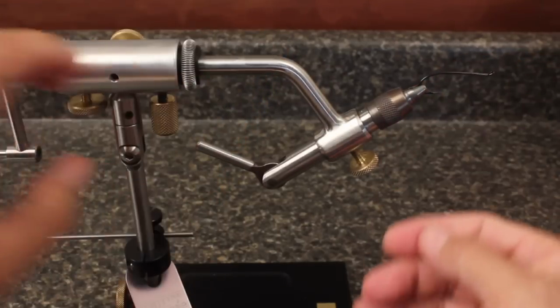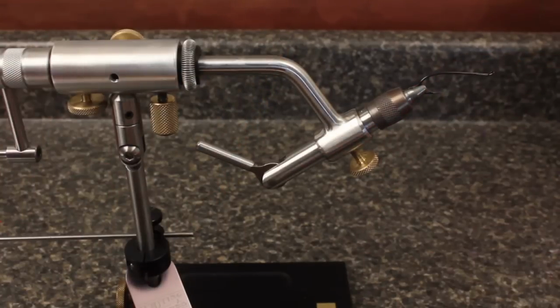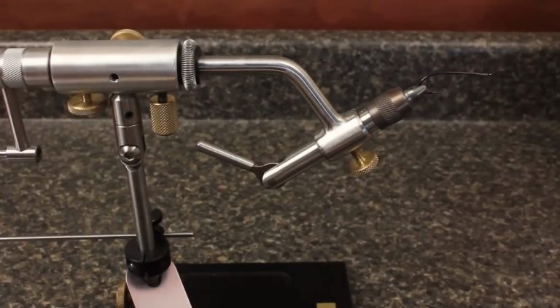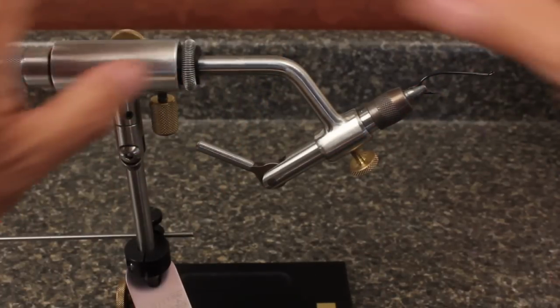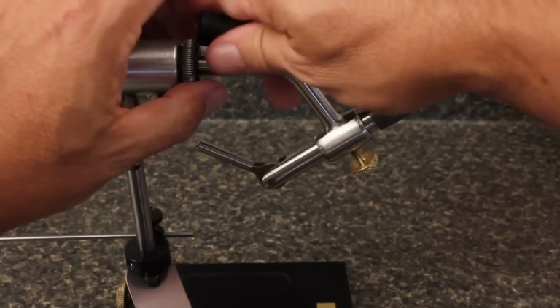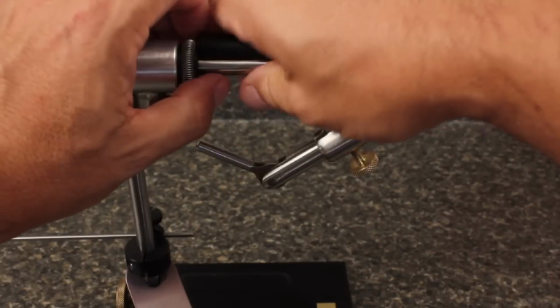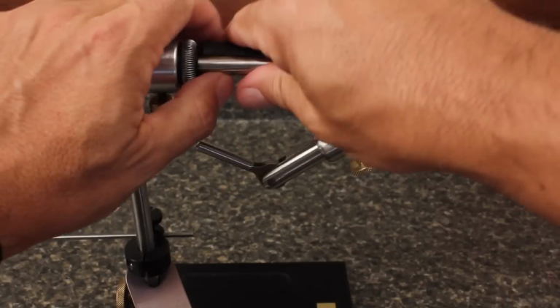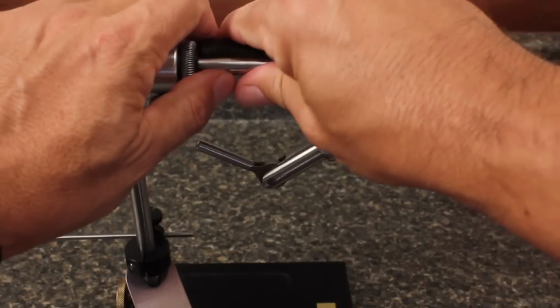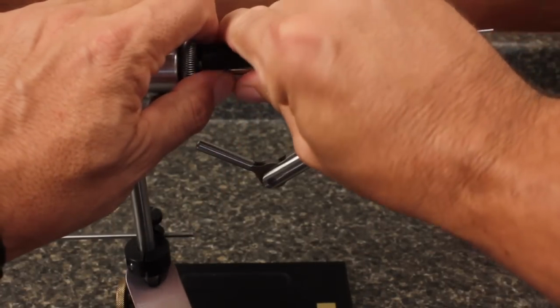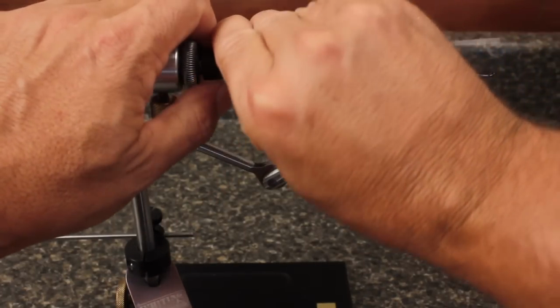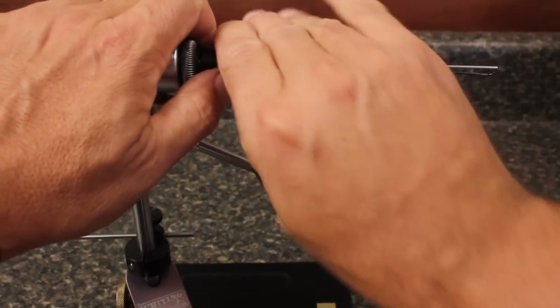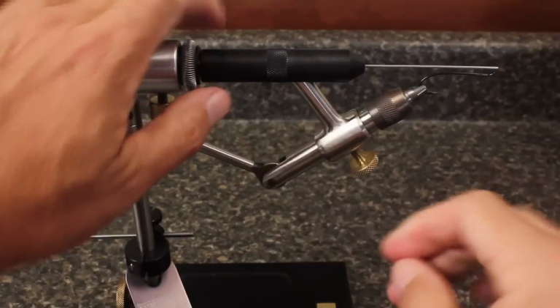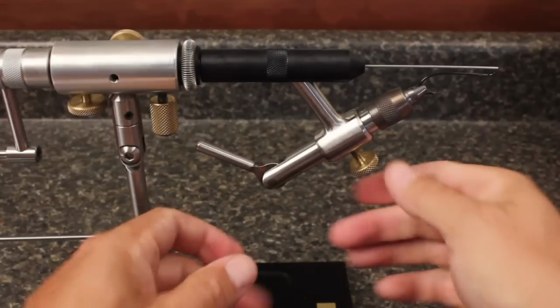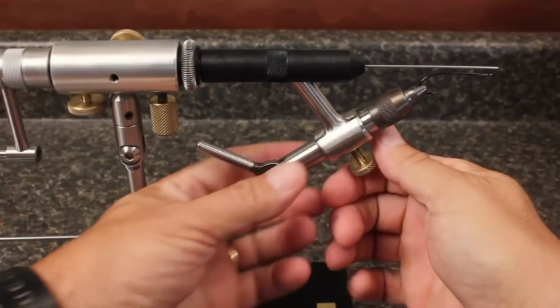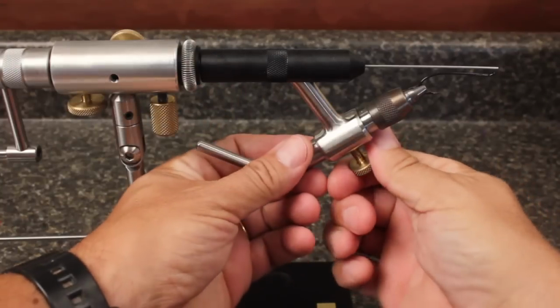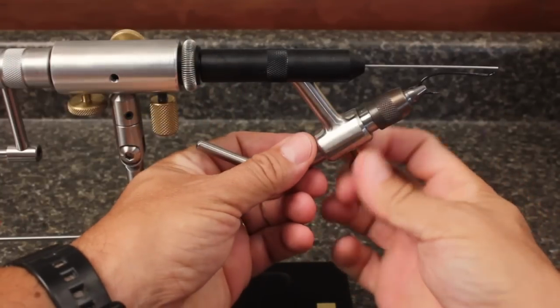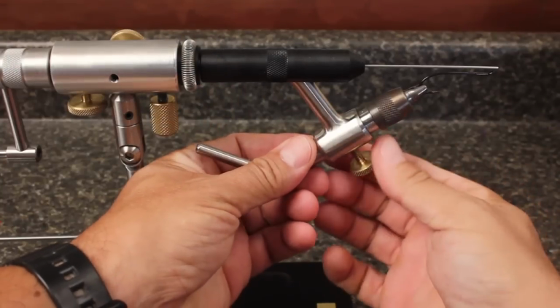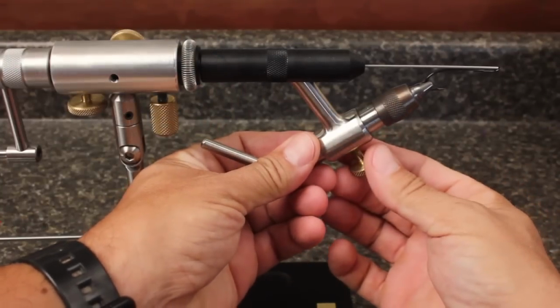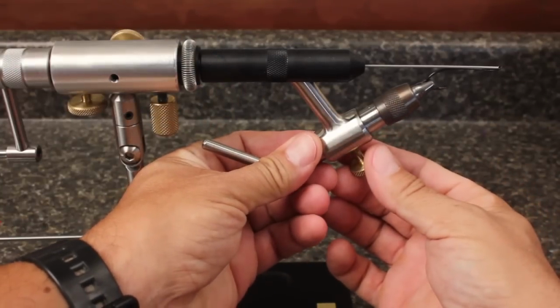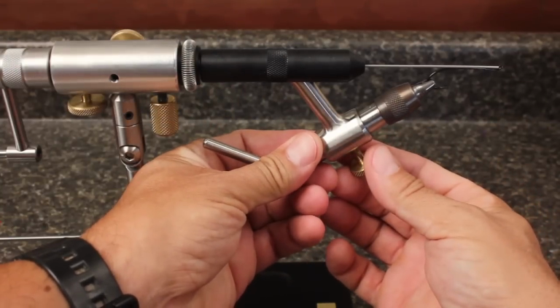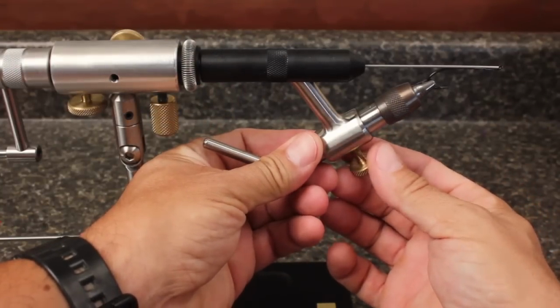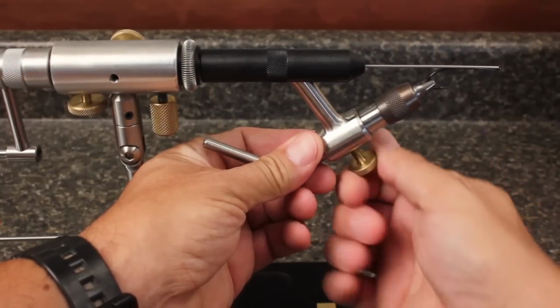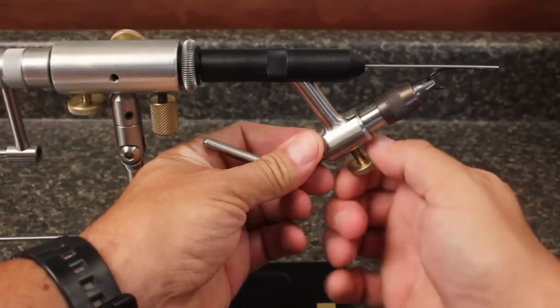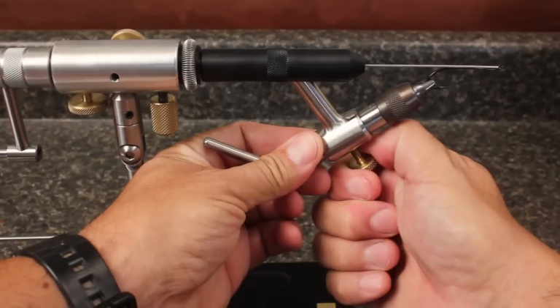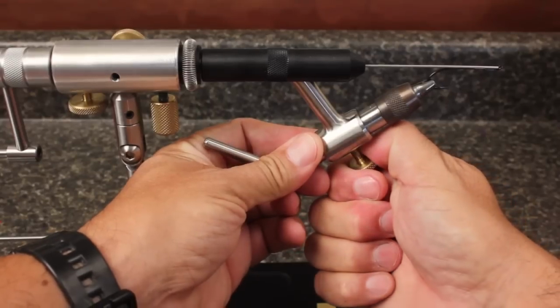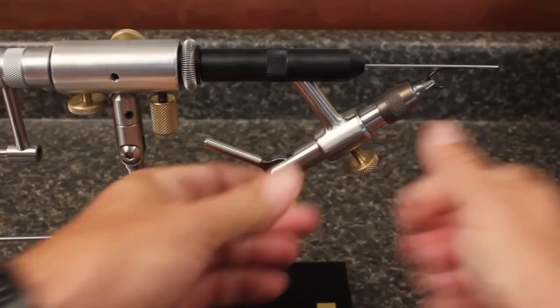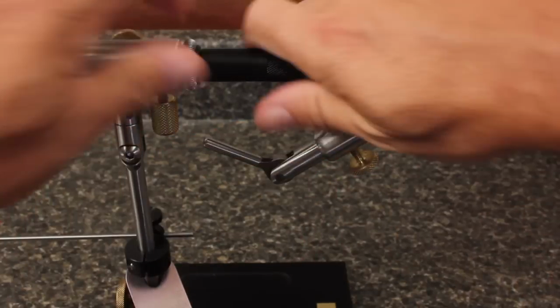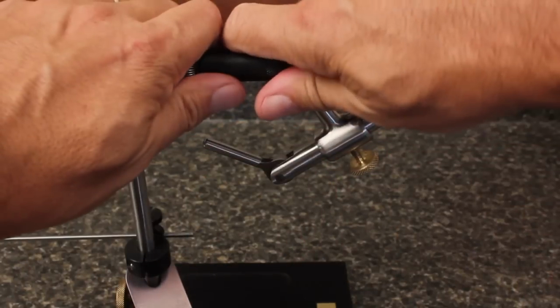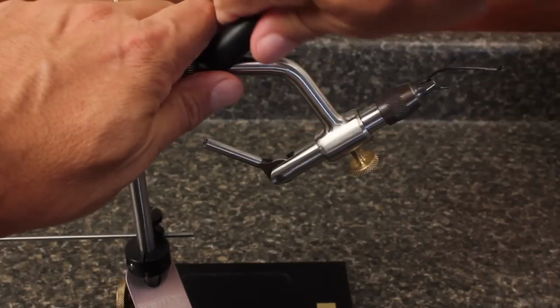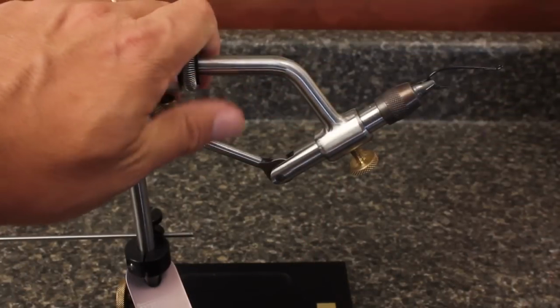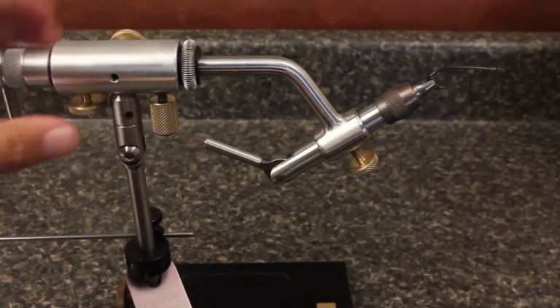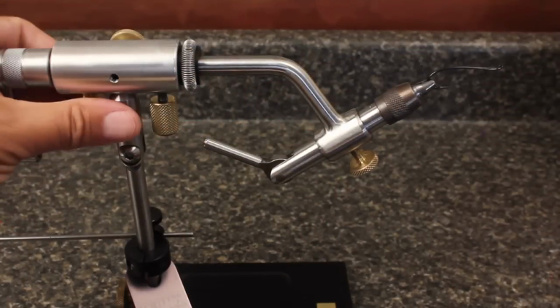Get the hook secured in the vise, and if you have the option, set it so it's properly aligned for rotary operation. The Mylar body certainly can be done without it, but the rotary option, as you'll see, makes it much easier.